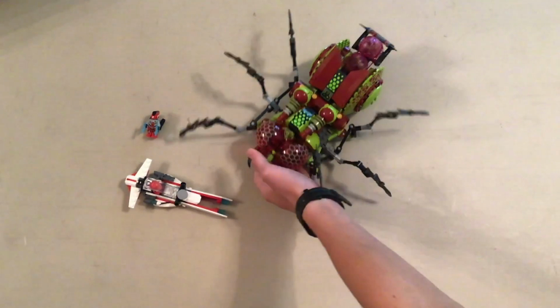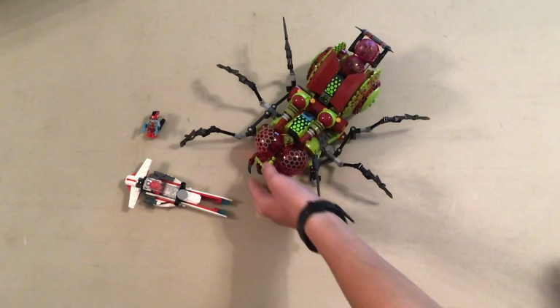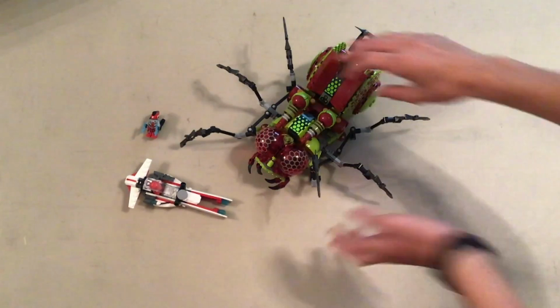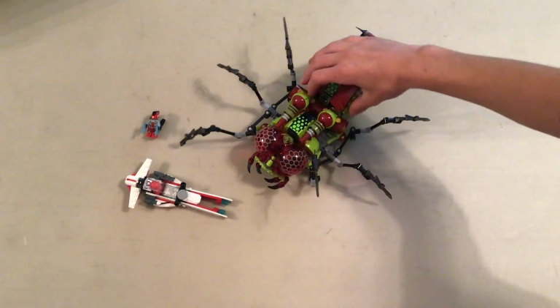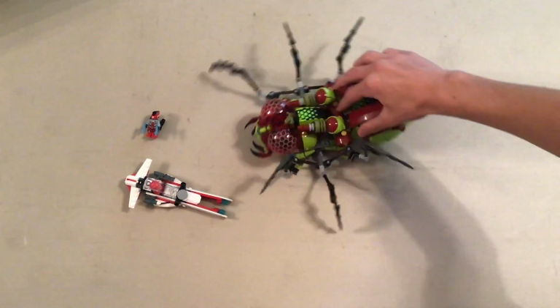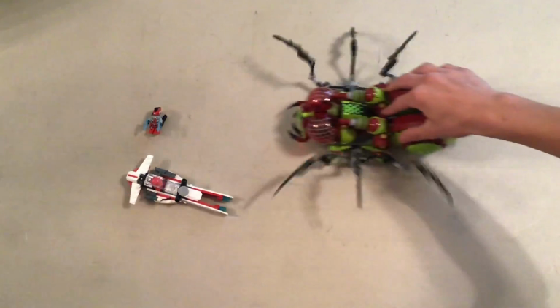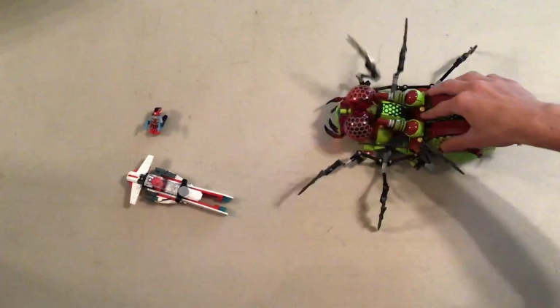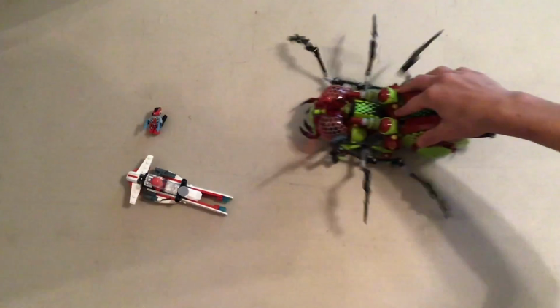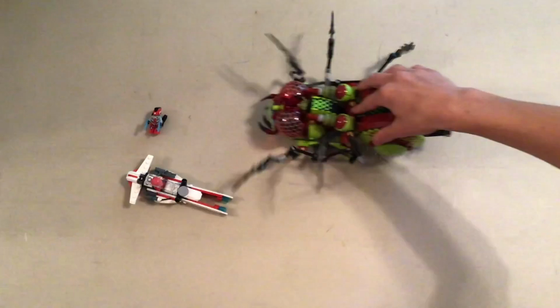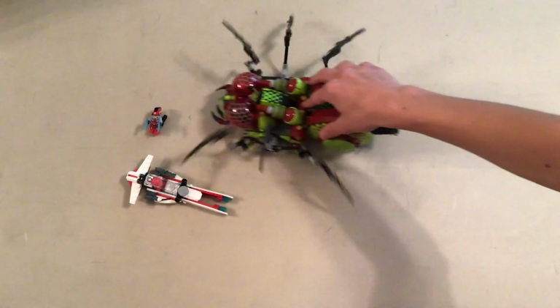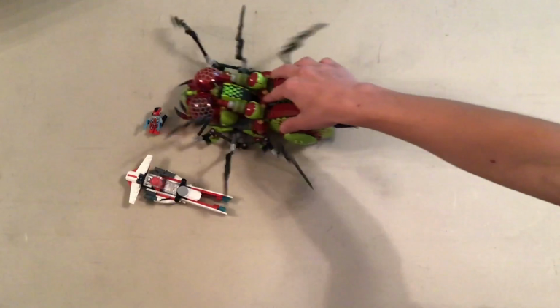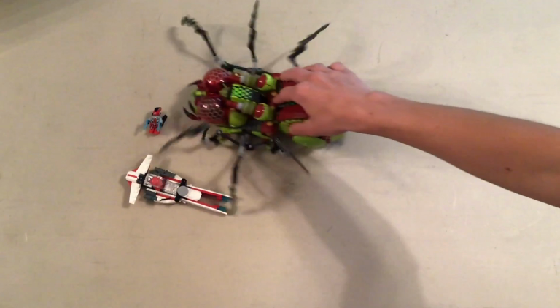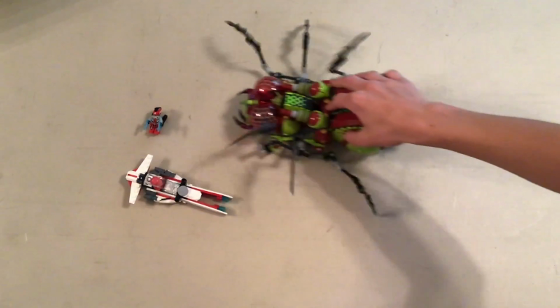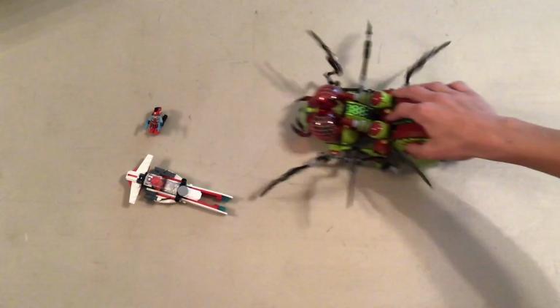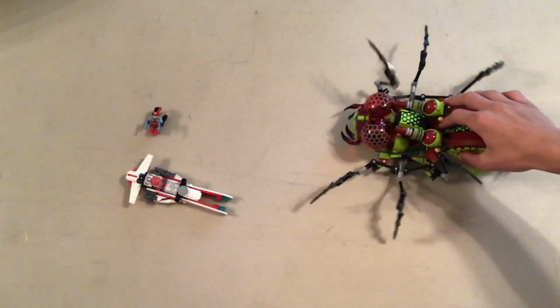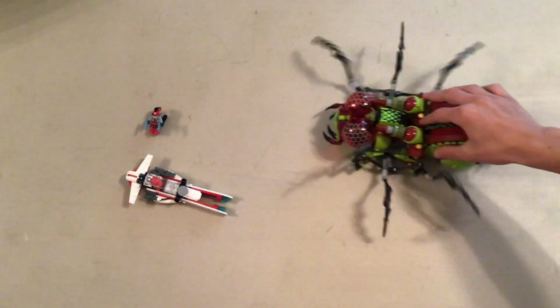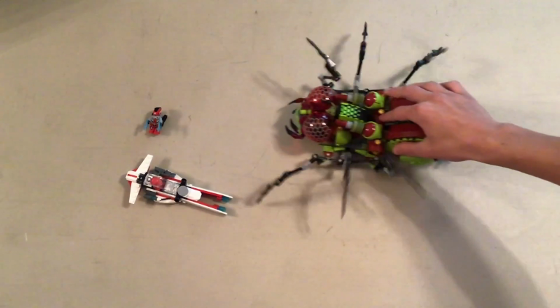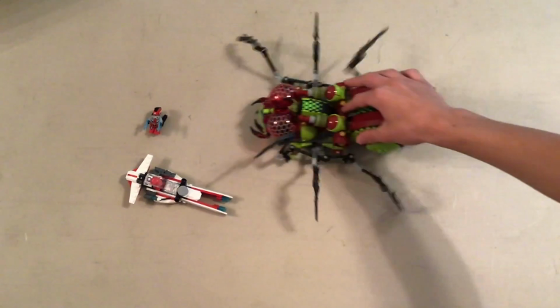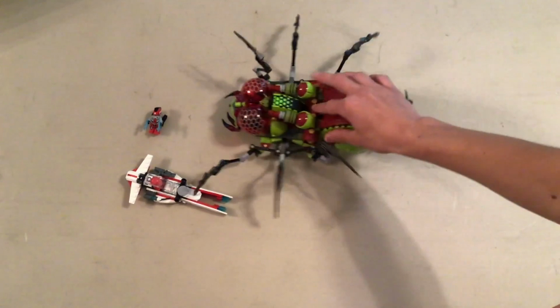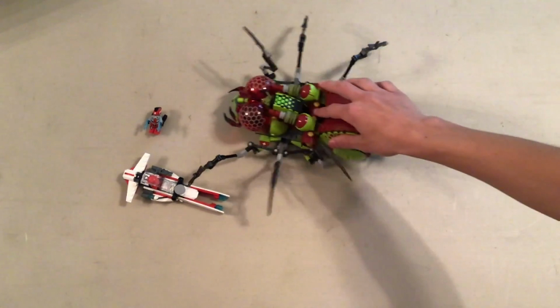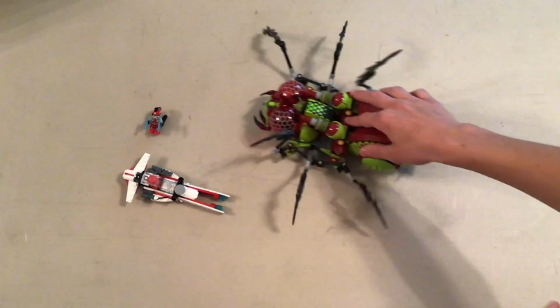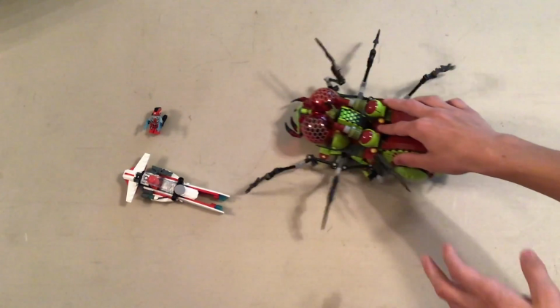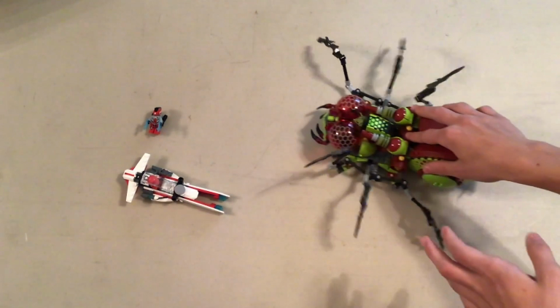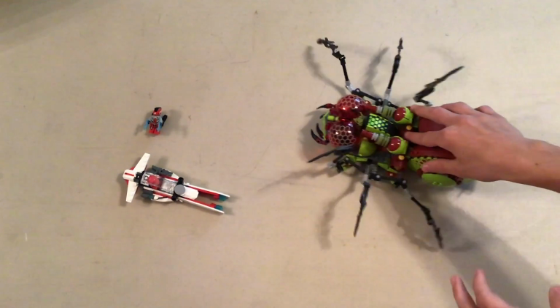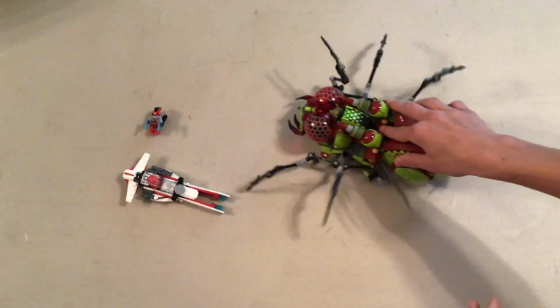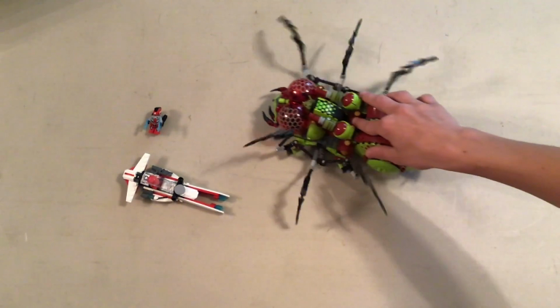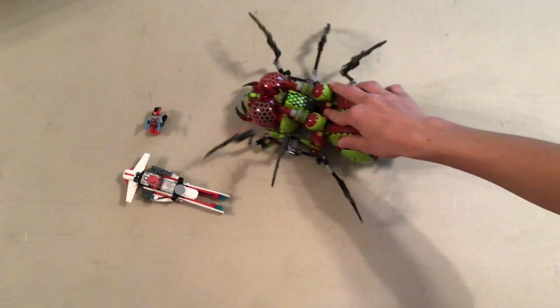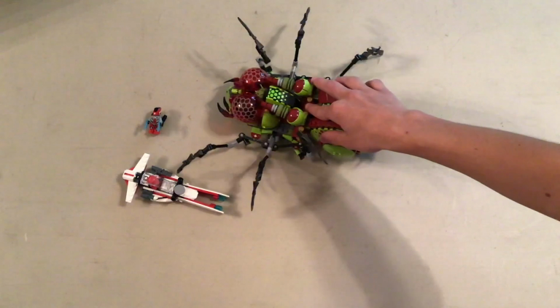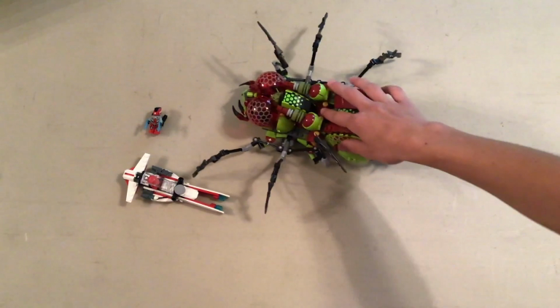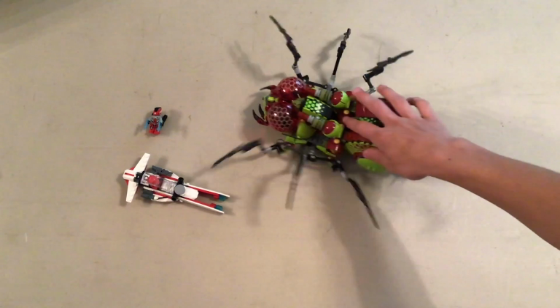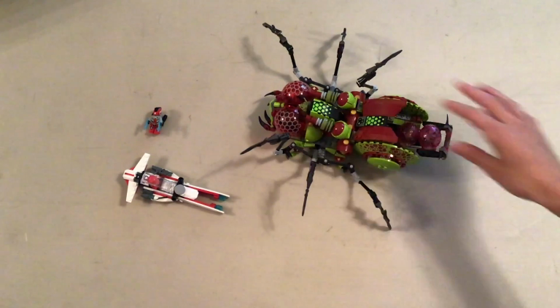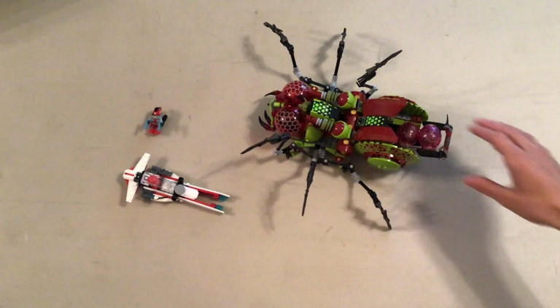Even its legs move — like, that's a feature. It just looks like the way they move — weird and creepy.